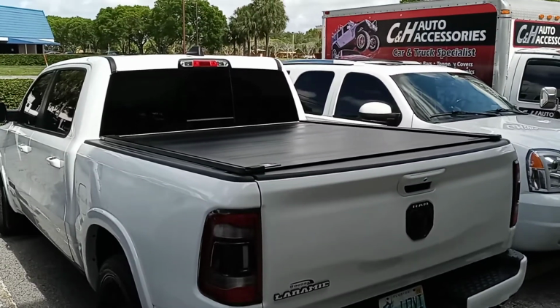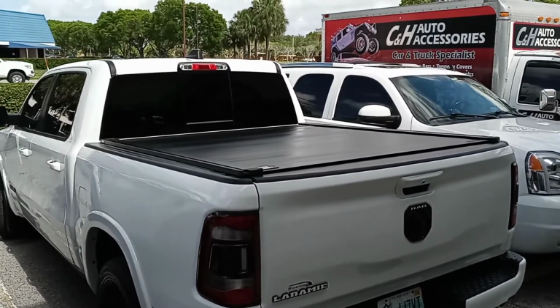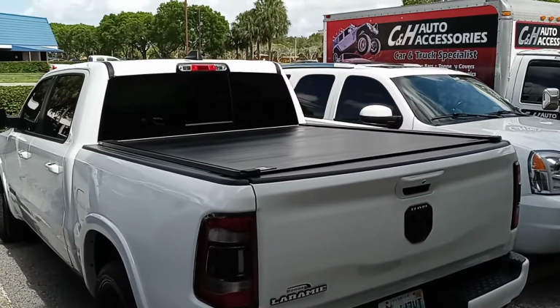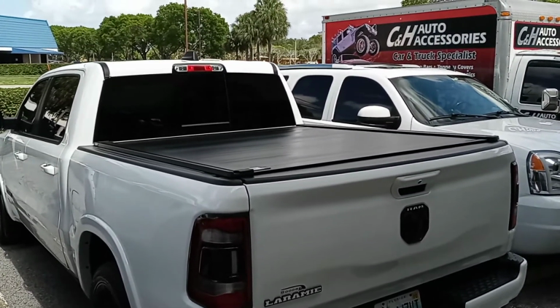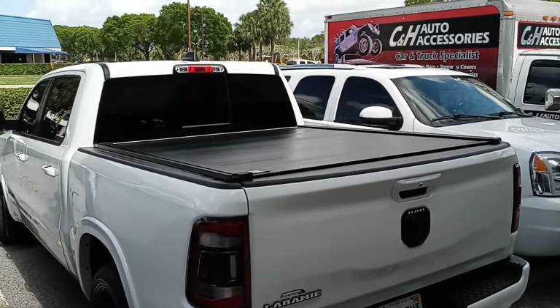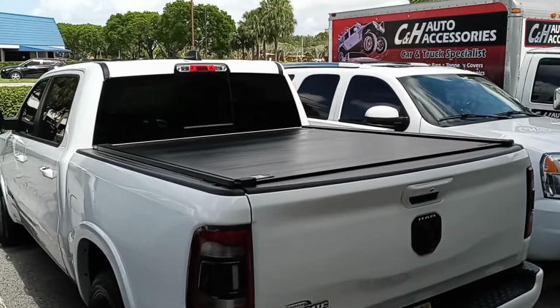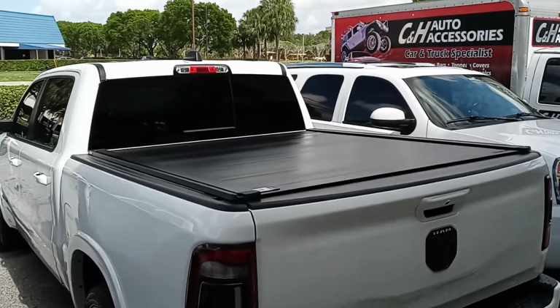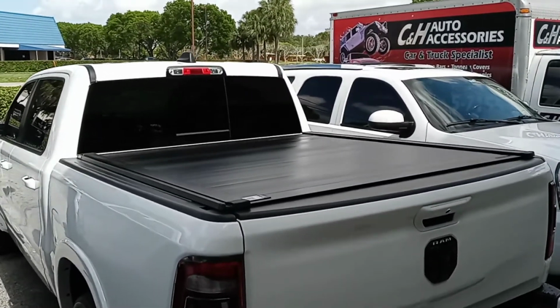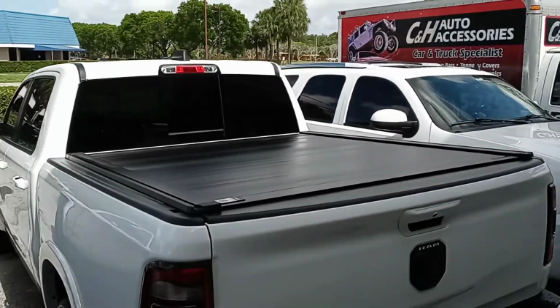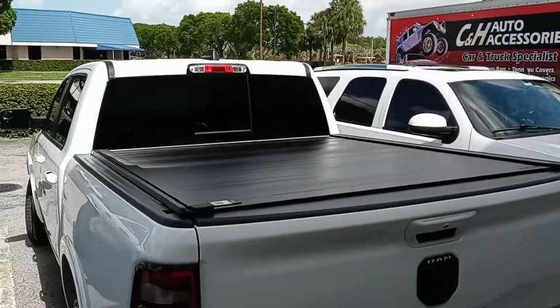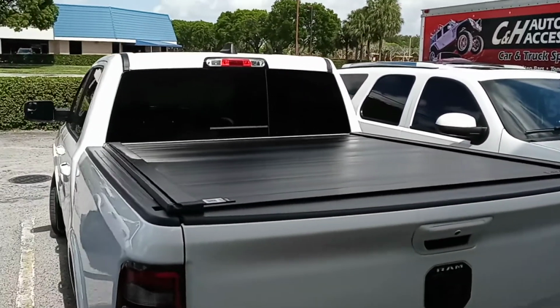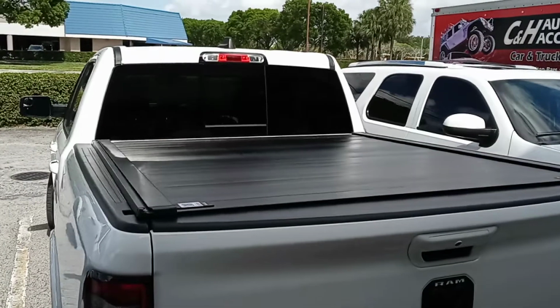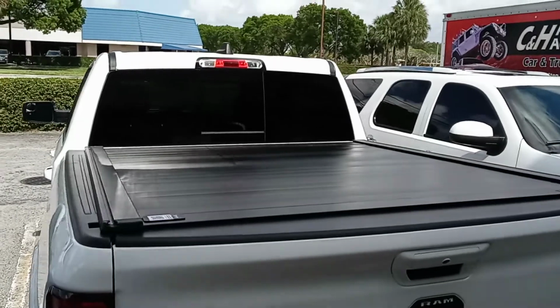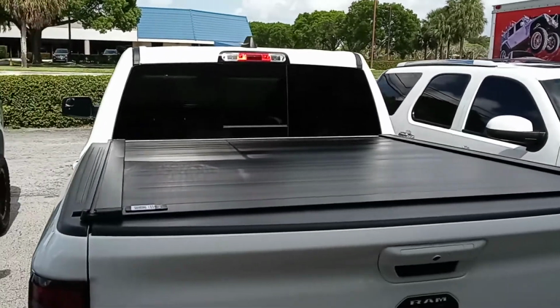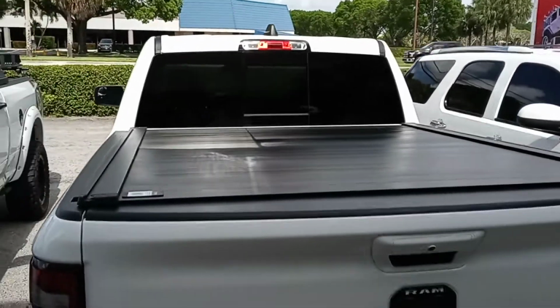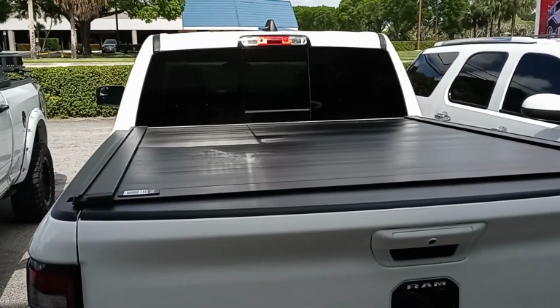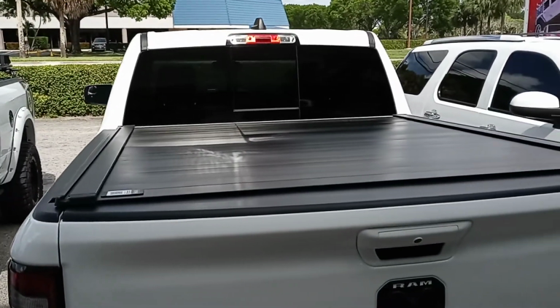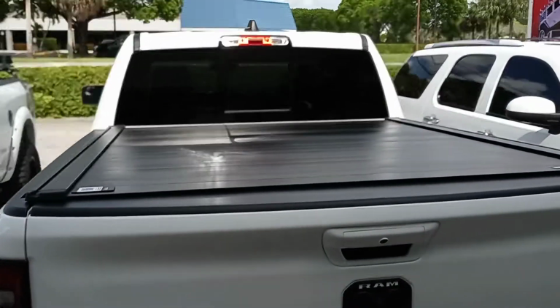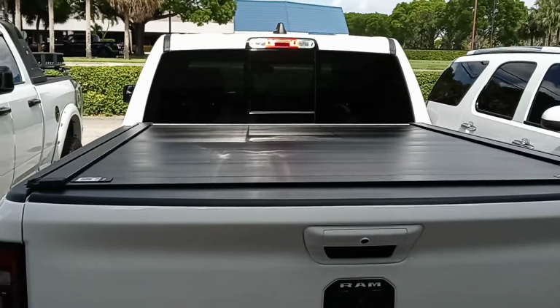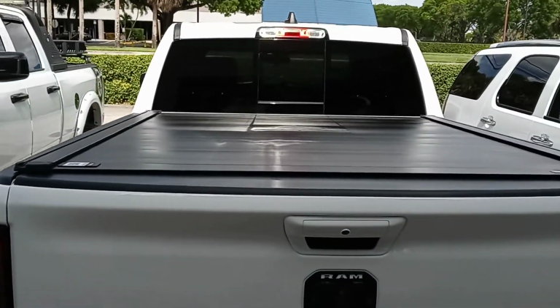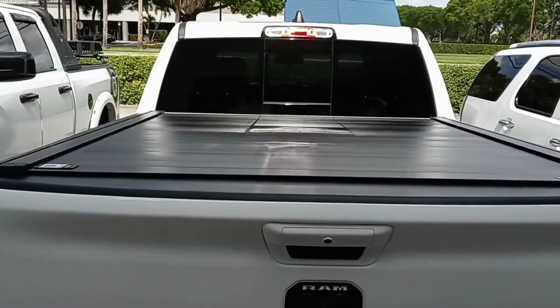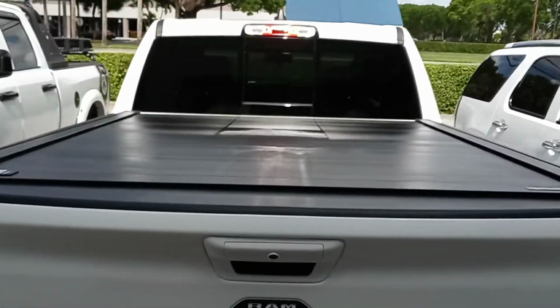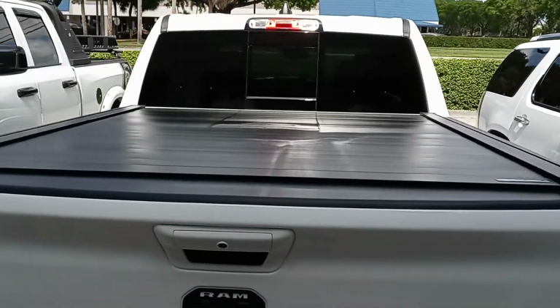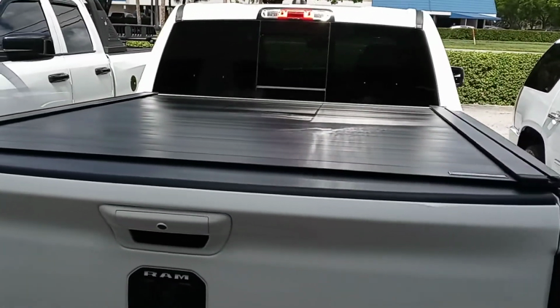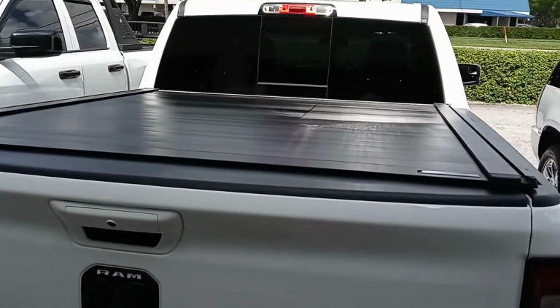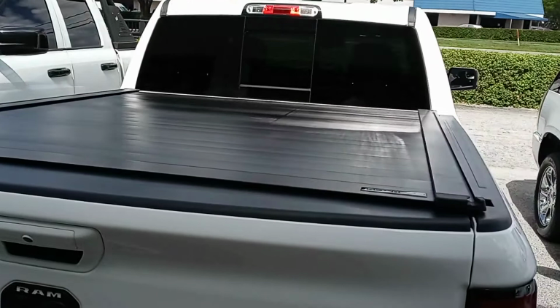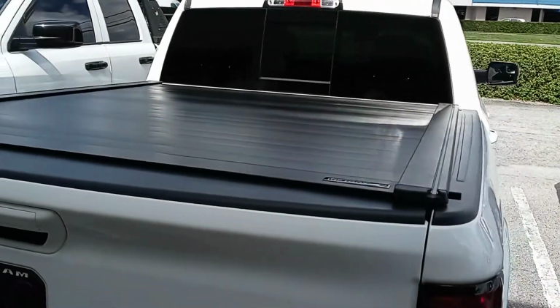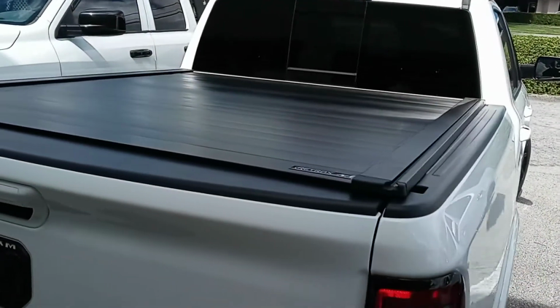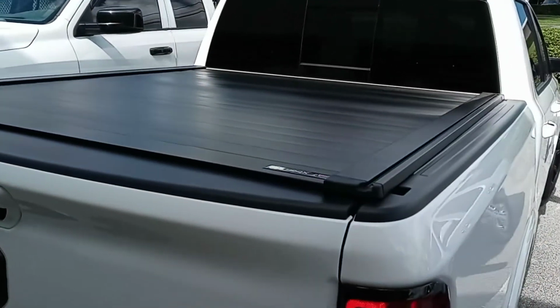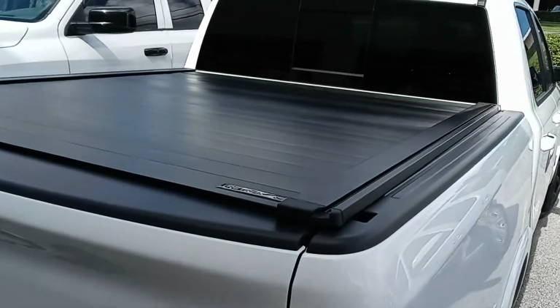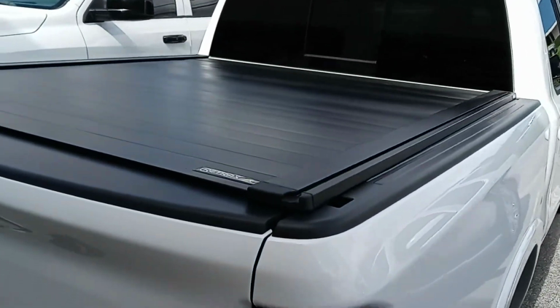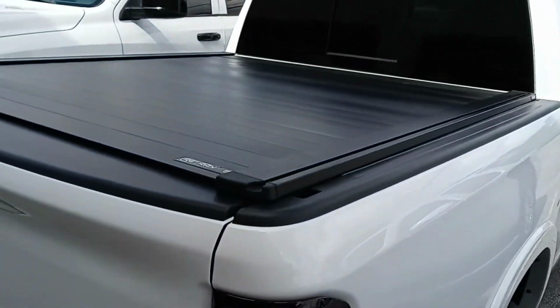Hi, this is Chris with C&H Auto Accessories, and today we're doing a review of the Powertrax Retrax Pro MX with the XR Rail.